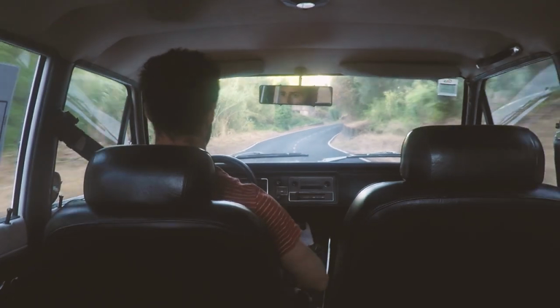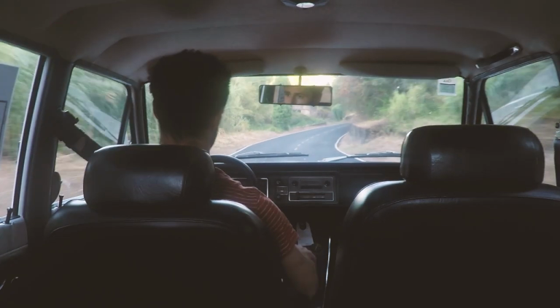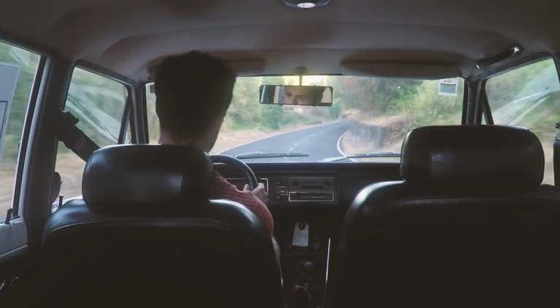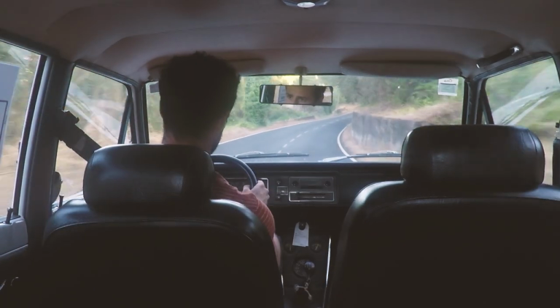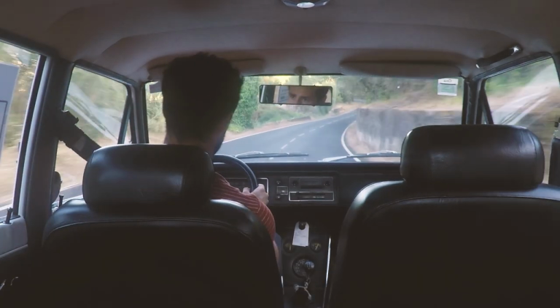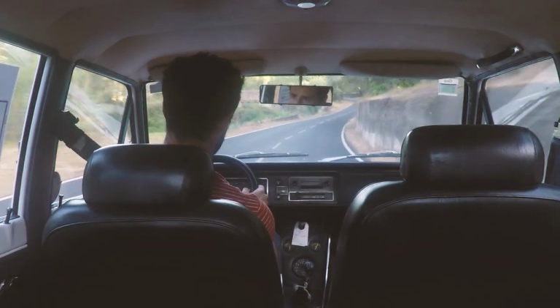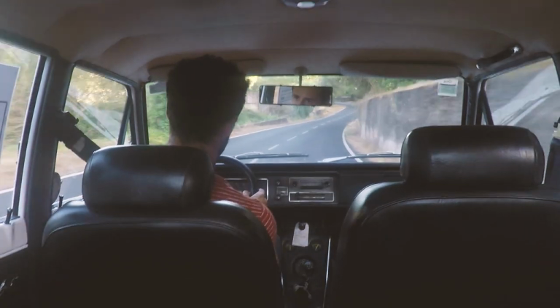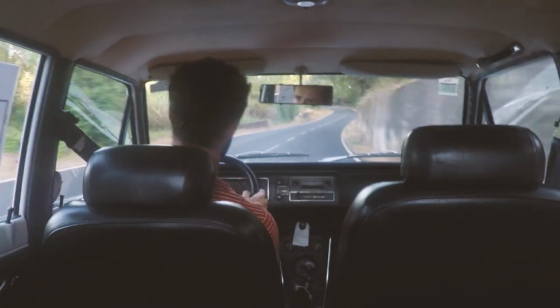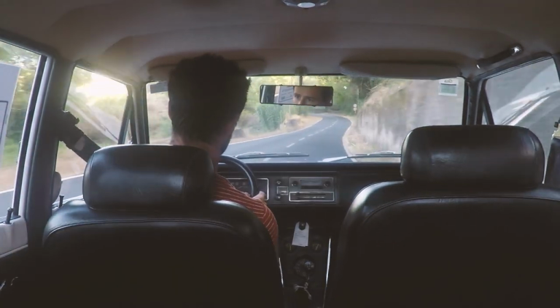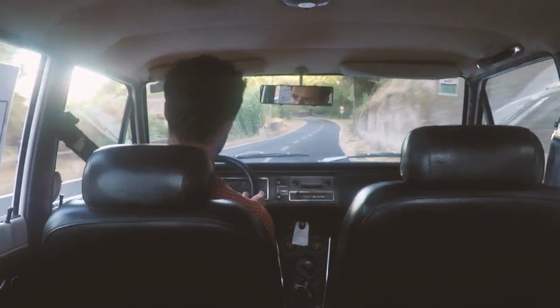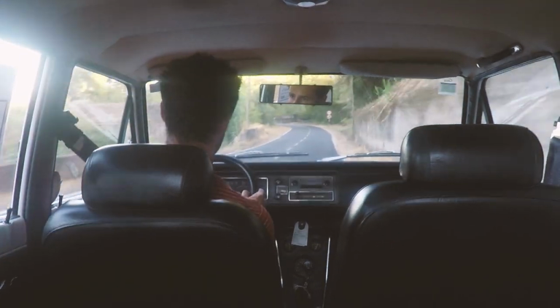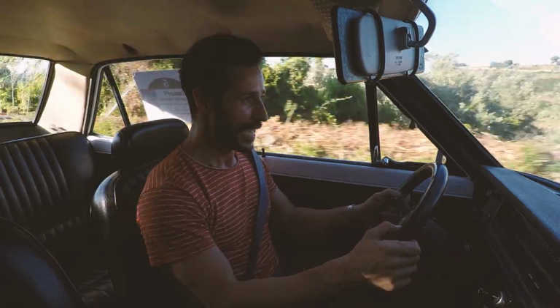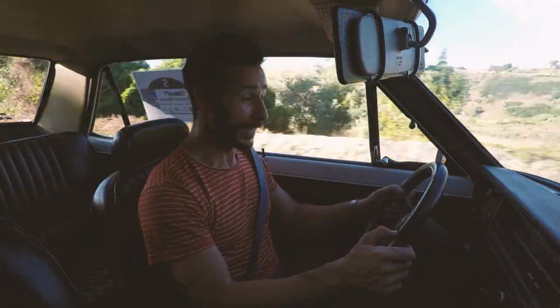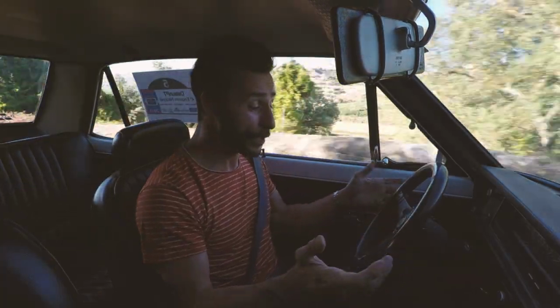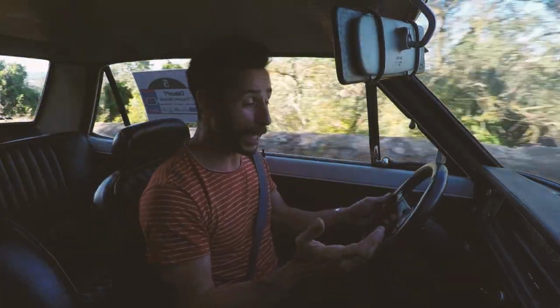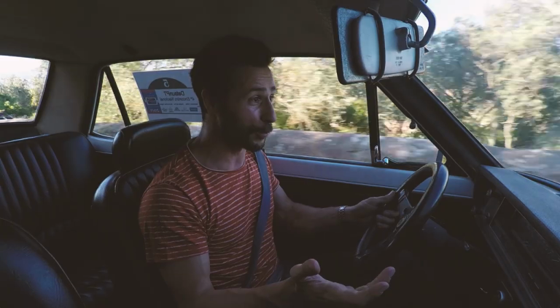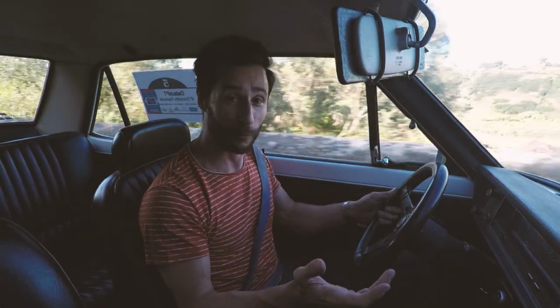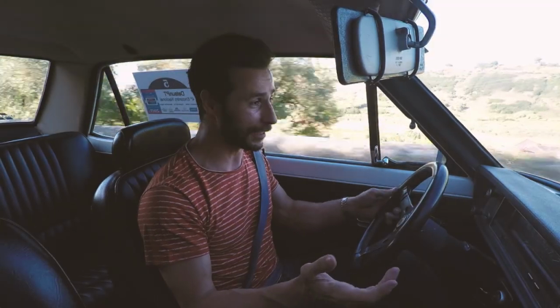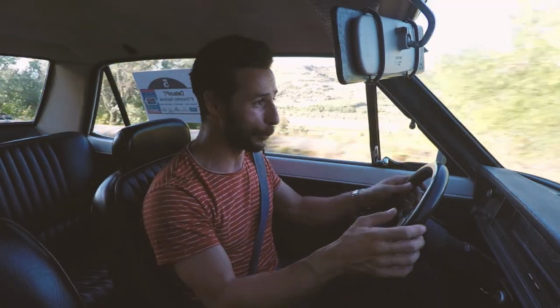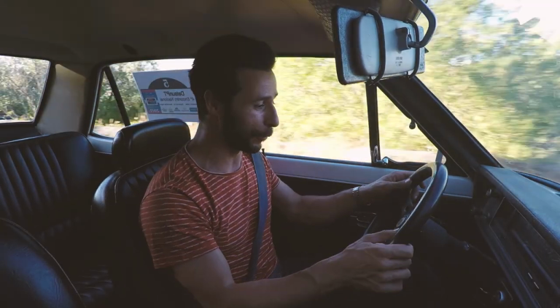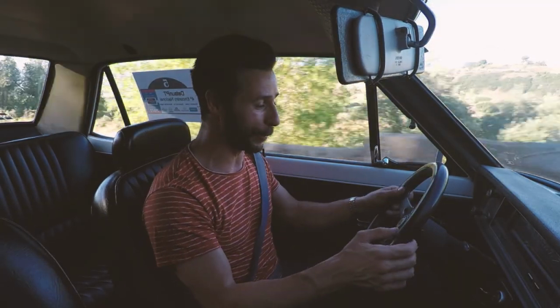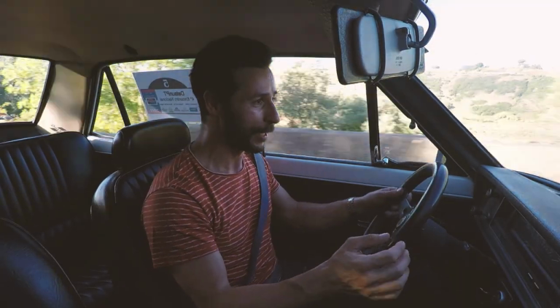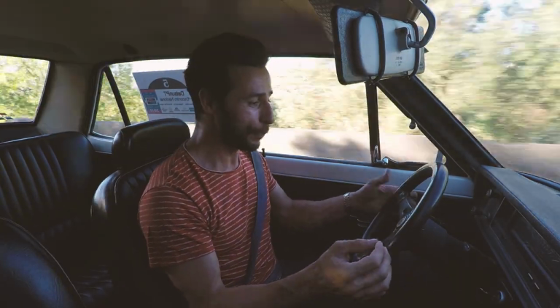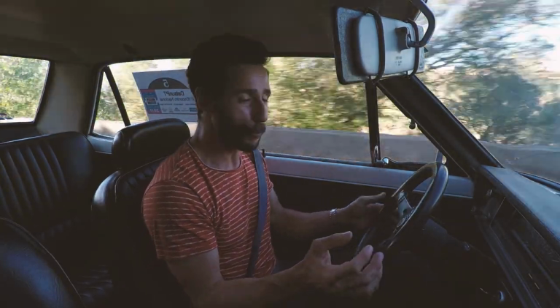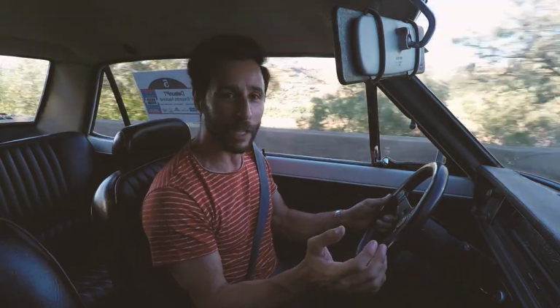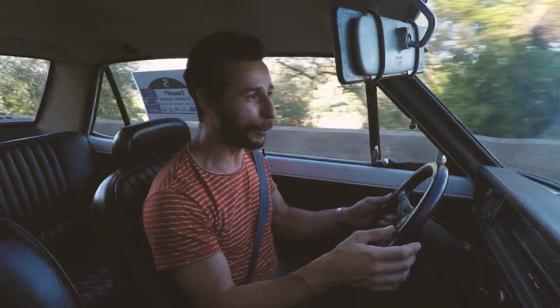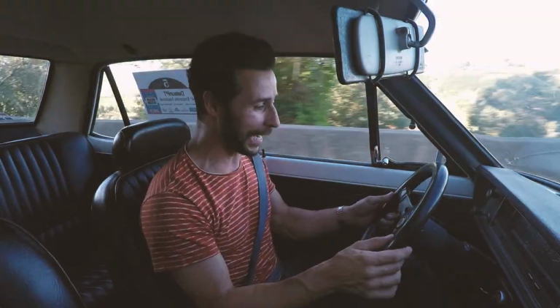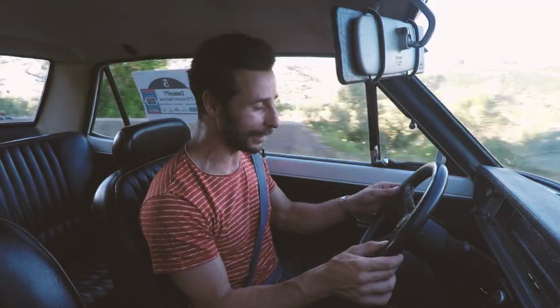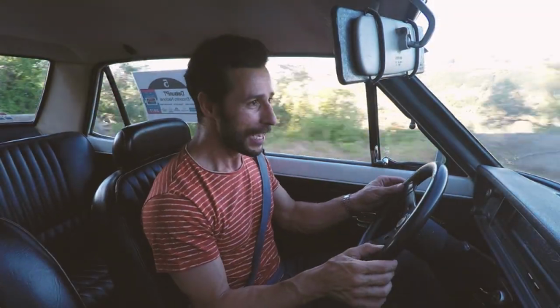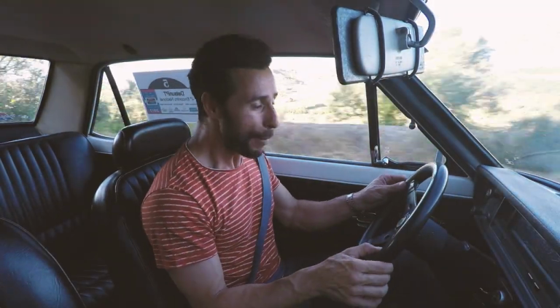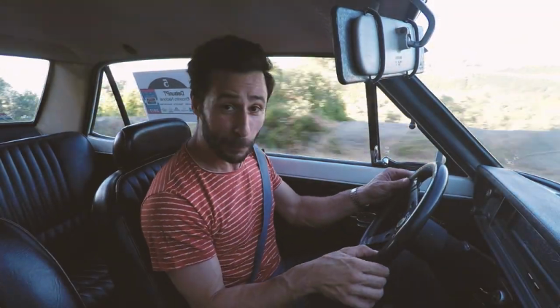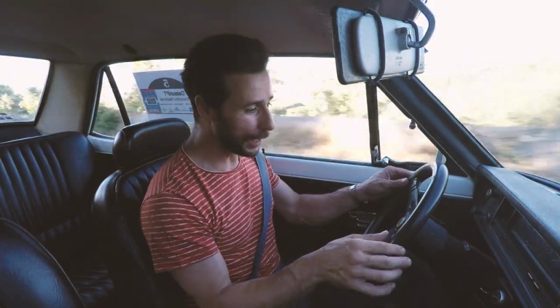I love the steering wheel on our 1200. I had never held such a small steering wheel before. It looks like a toy steering wheel — it's really tiny.